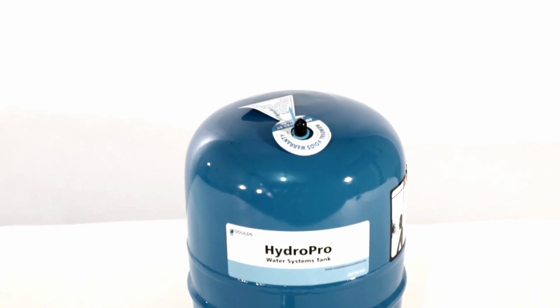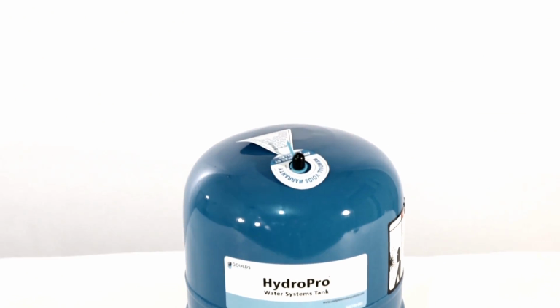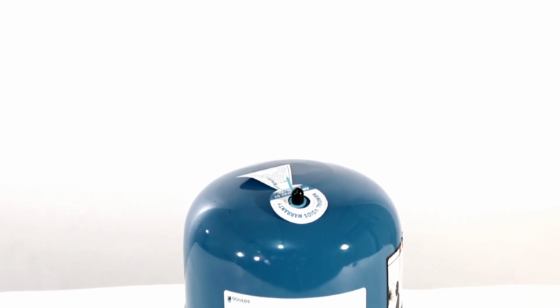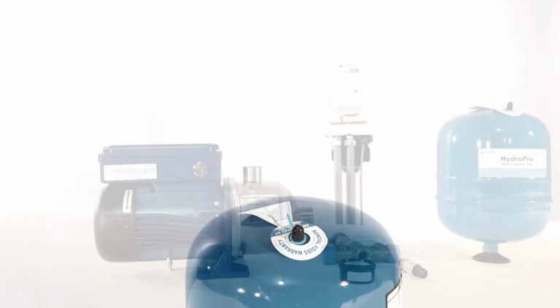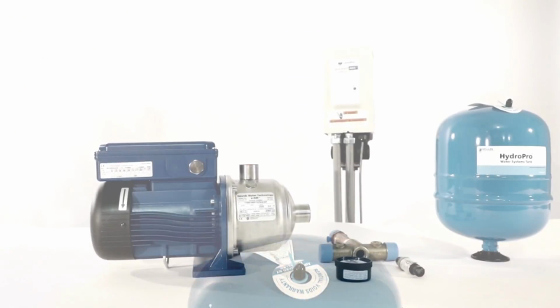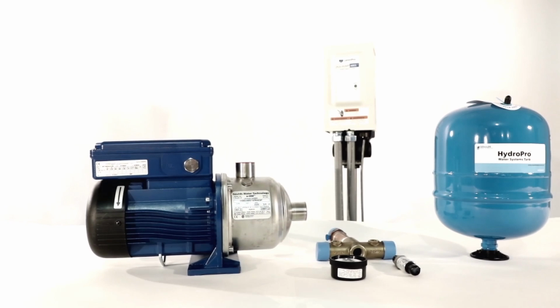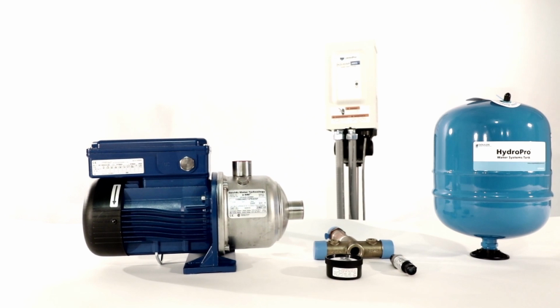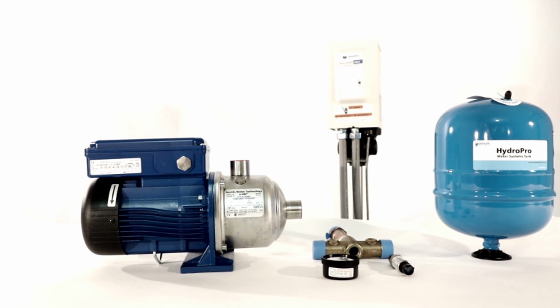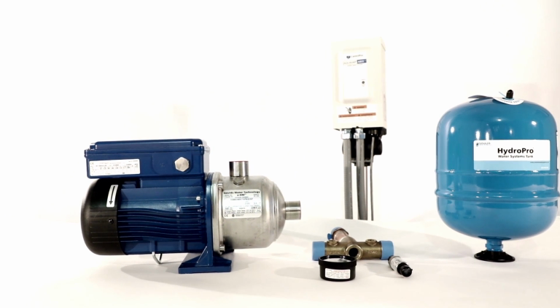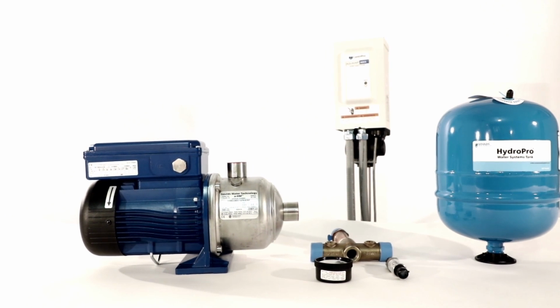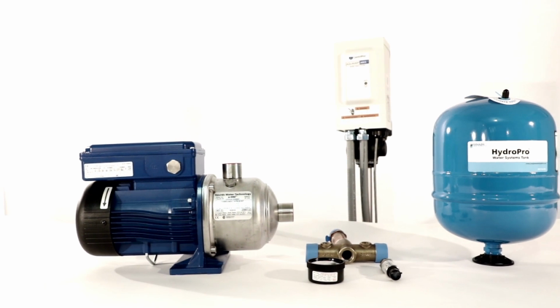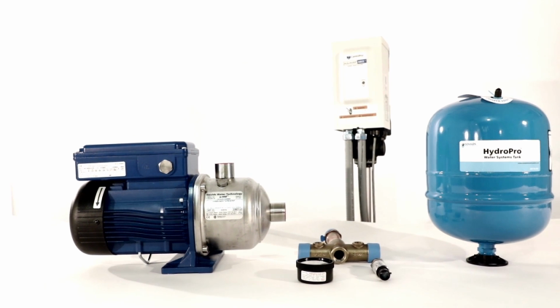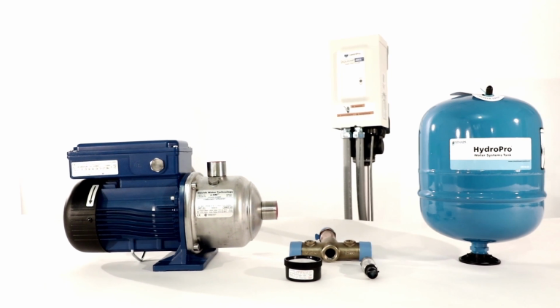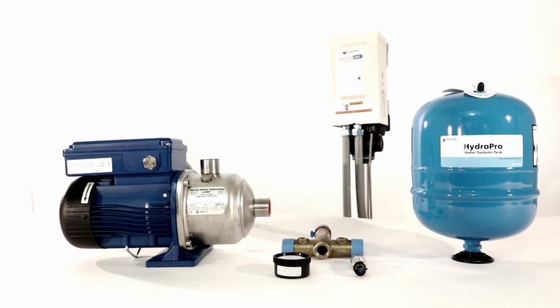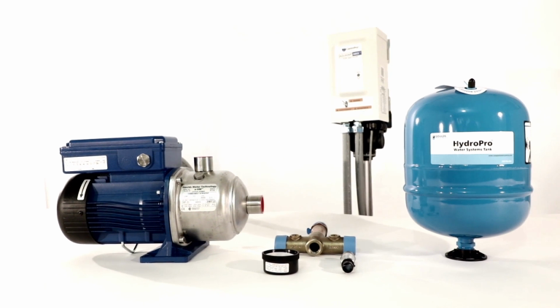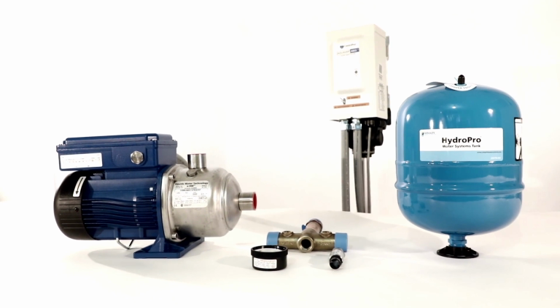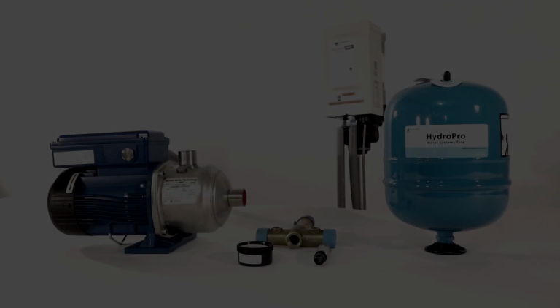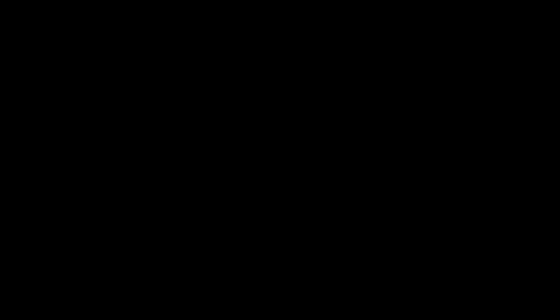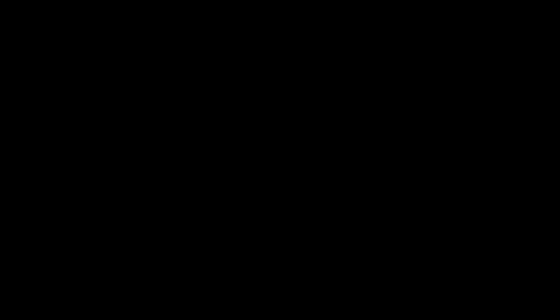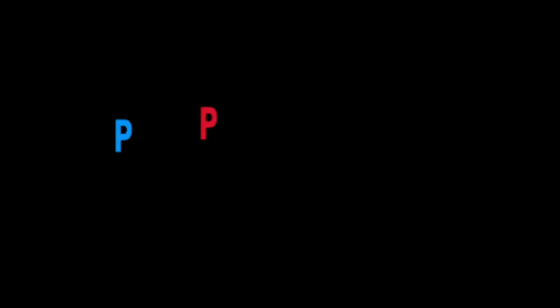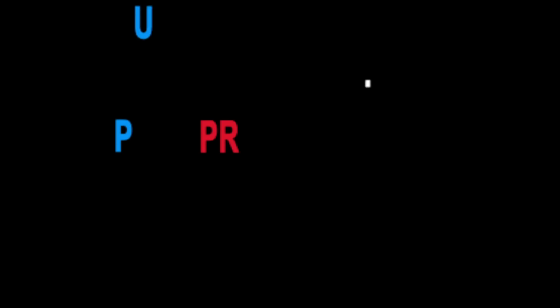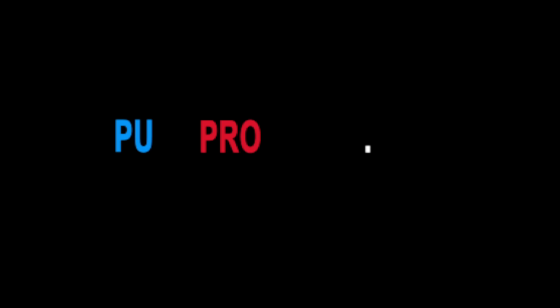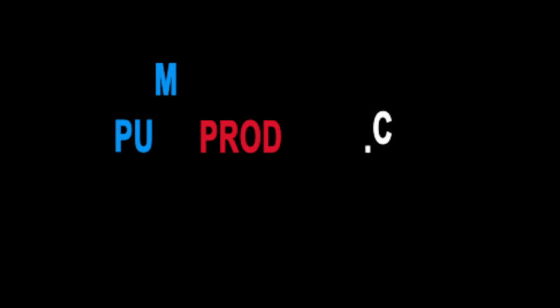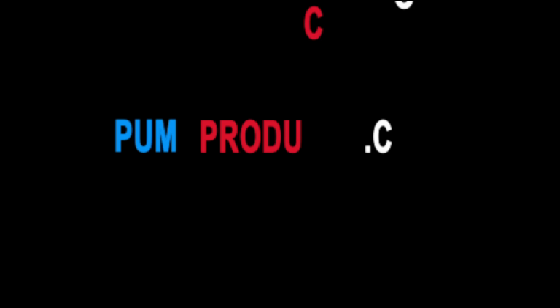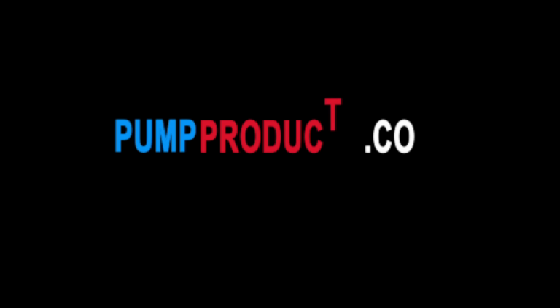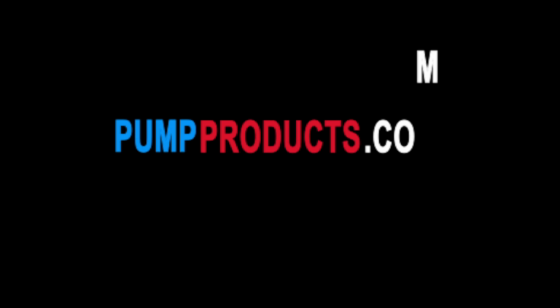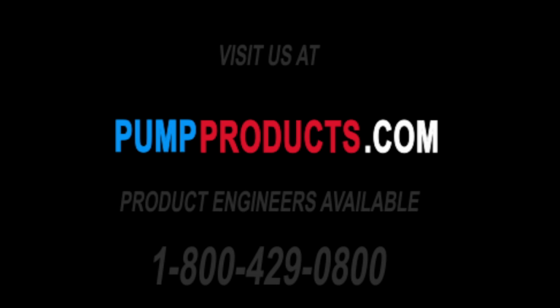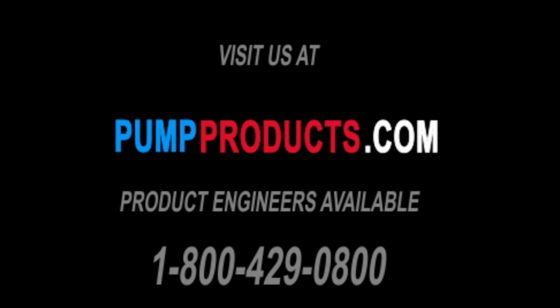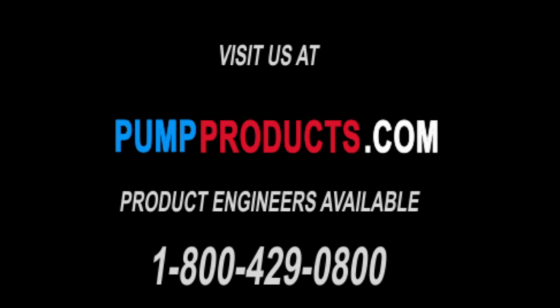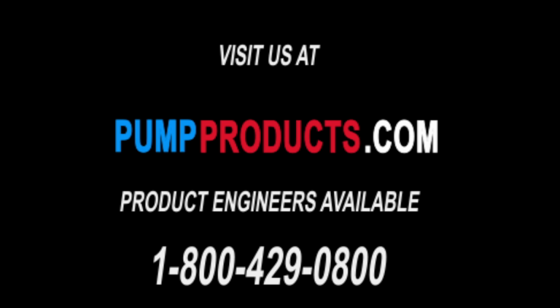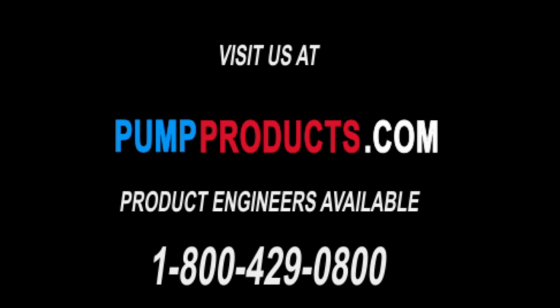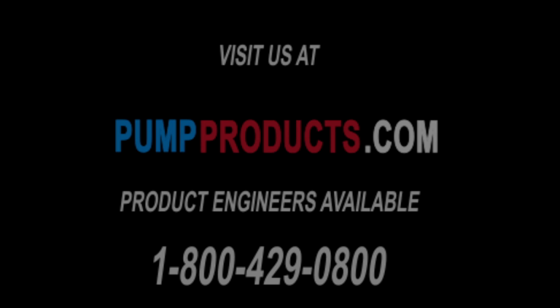Gould's Aquavar packages are available in a variety of voltage, flow, and head types. We currently have Gould's booster pump models in stock and available for same-day shipping.